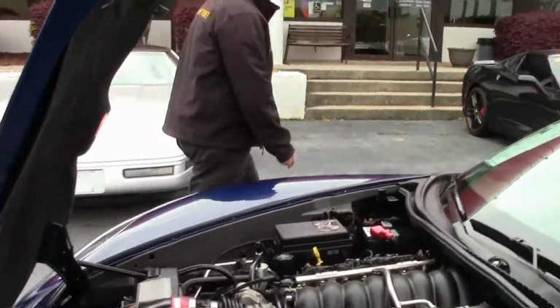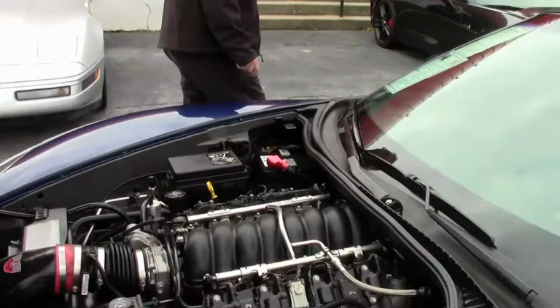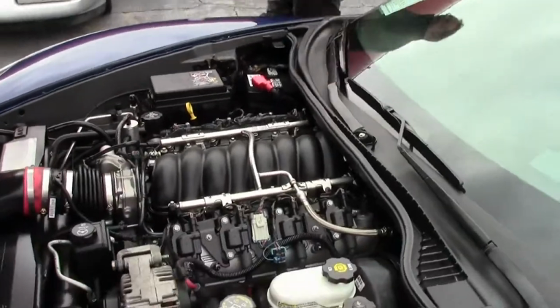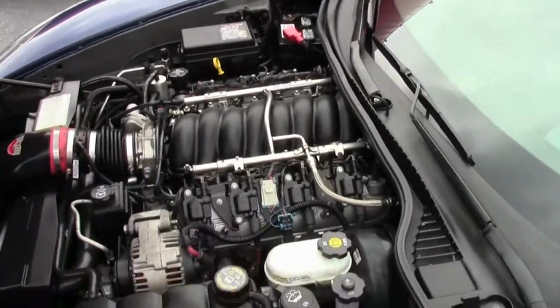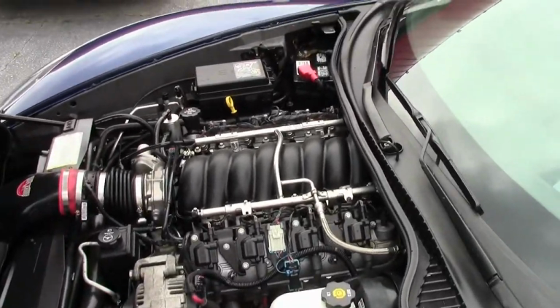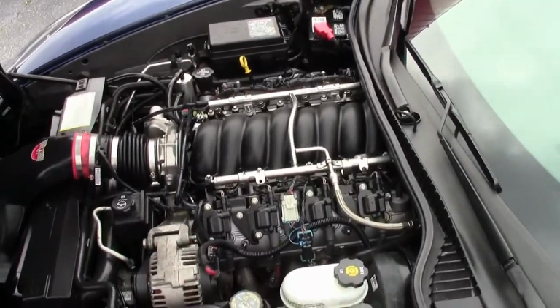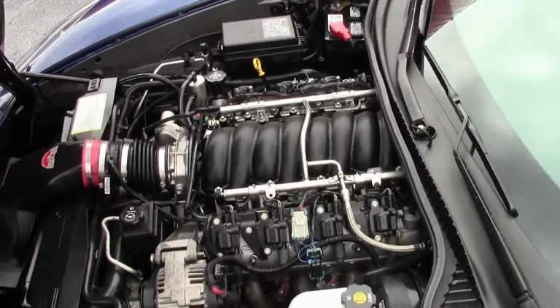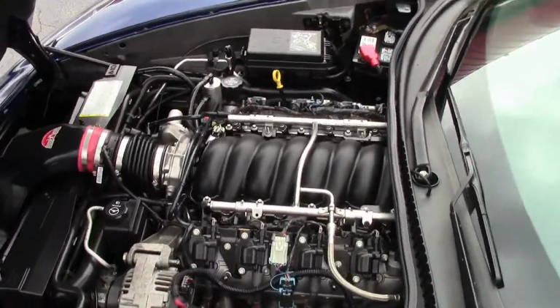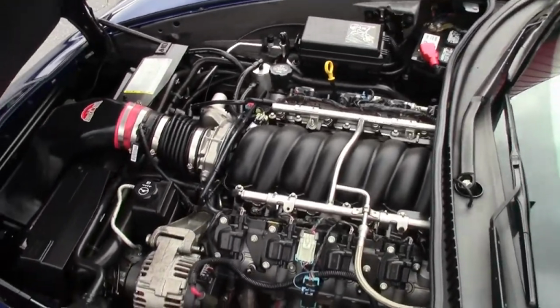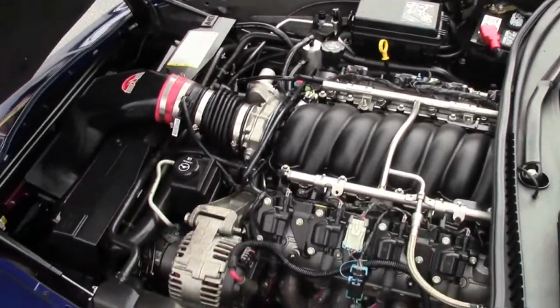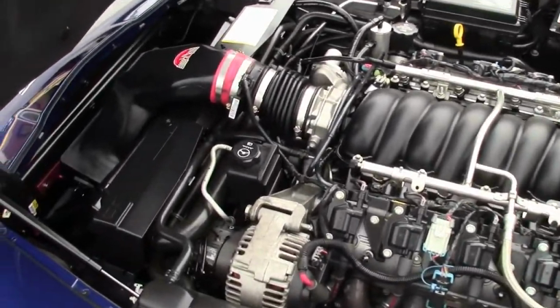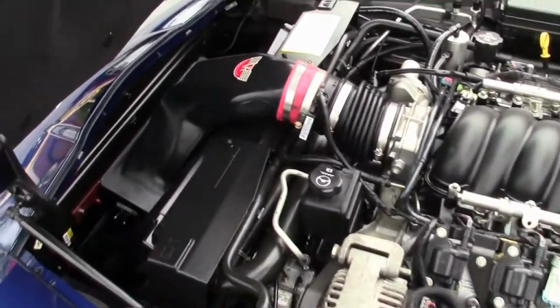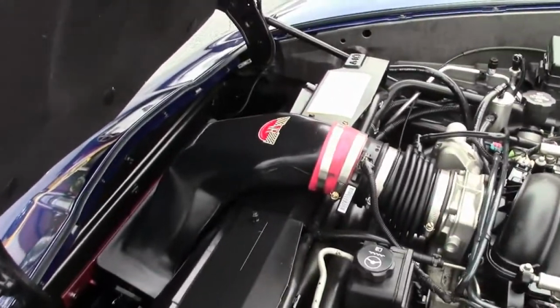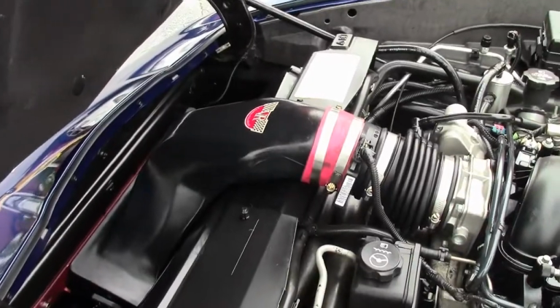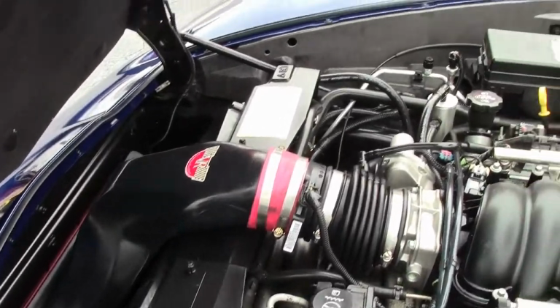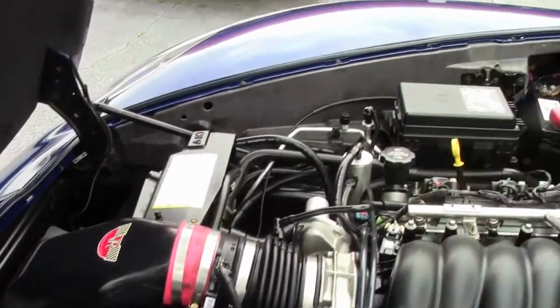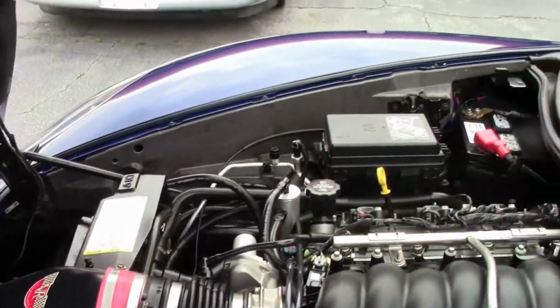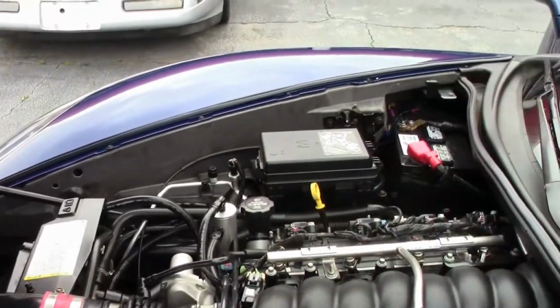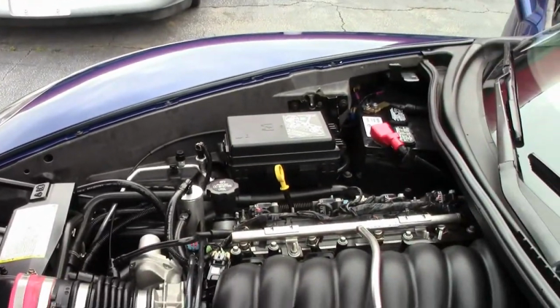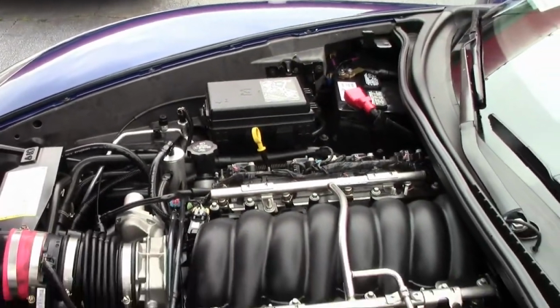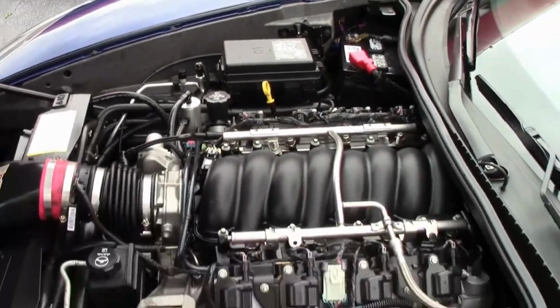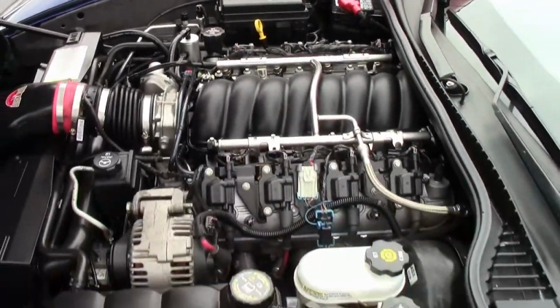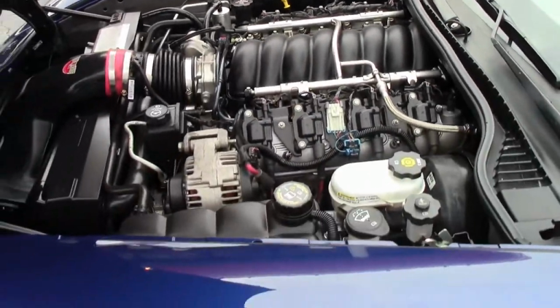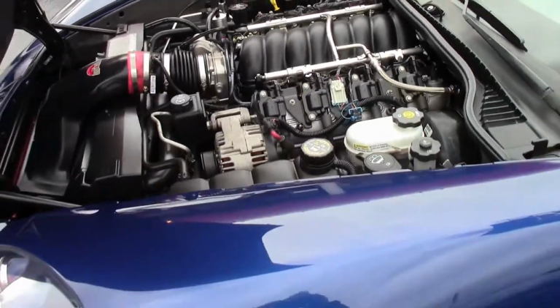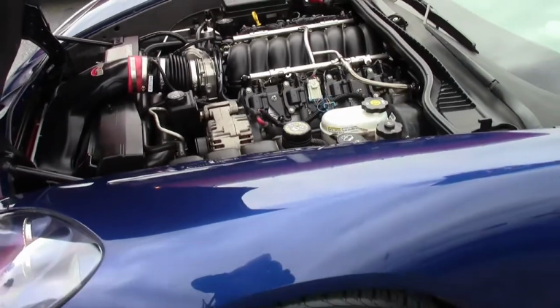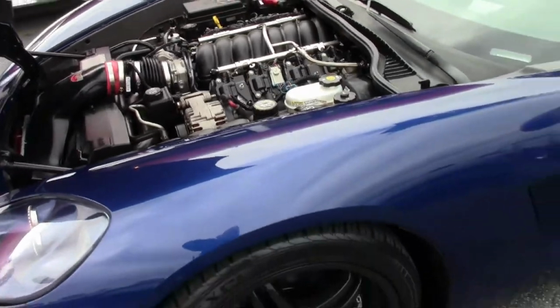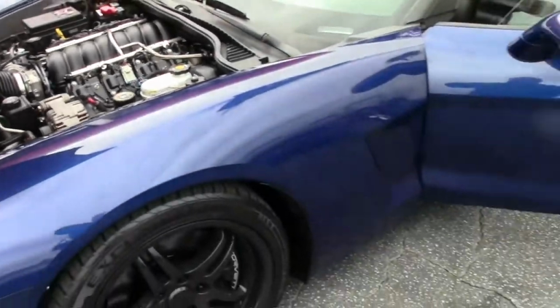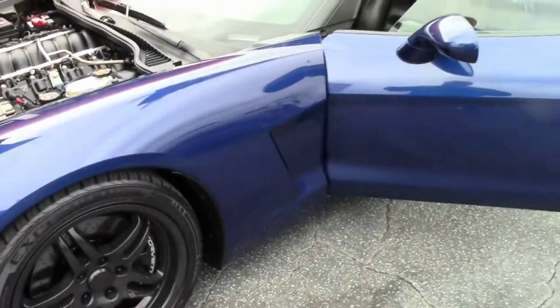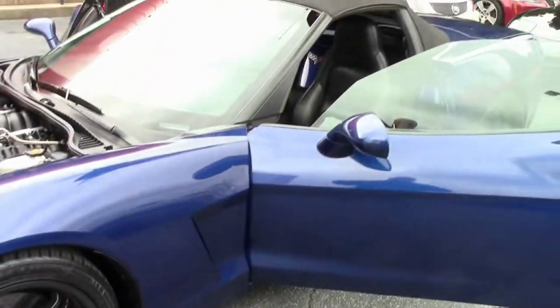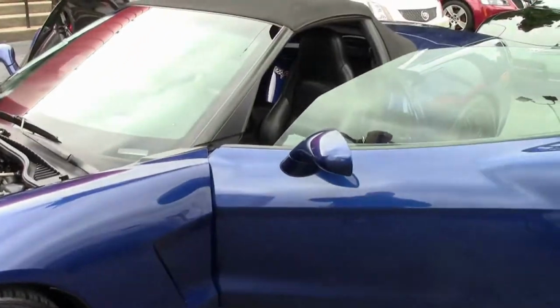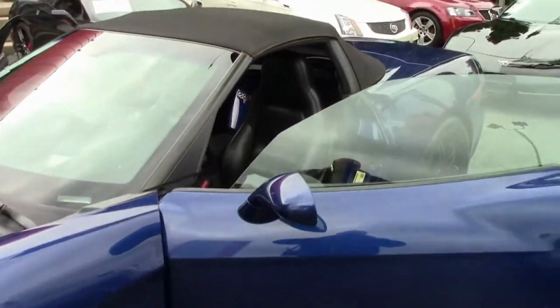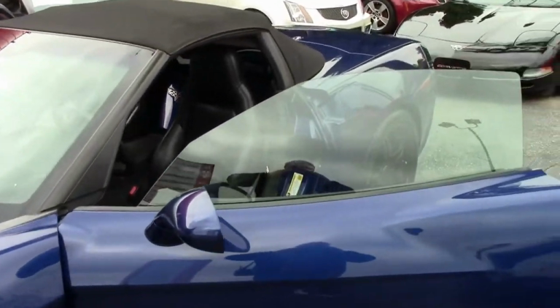Black top with a black interior. Short throw shifter. Navigation, heads-up display, and heated seats.